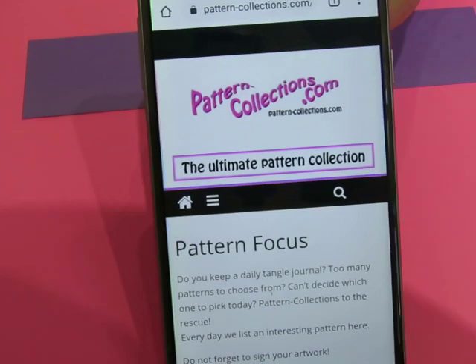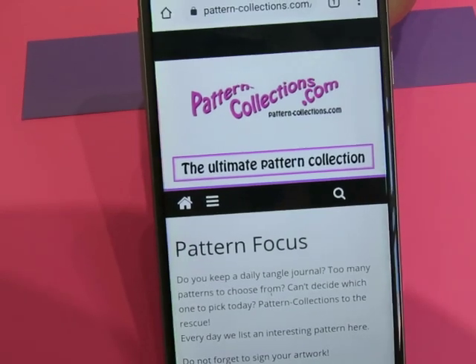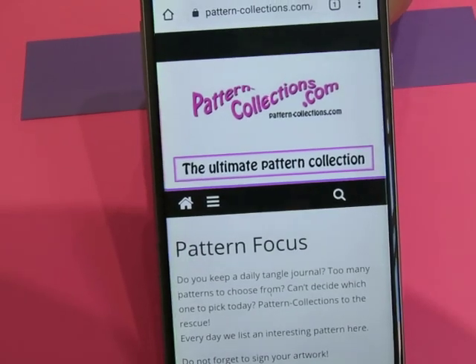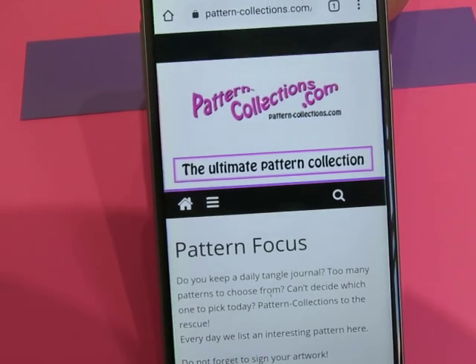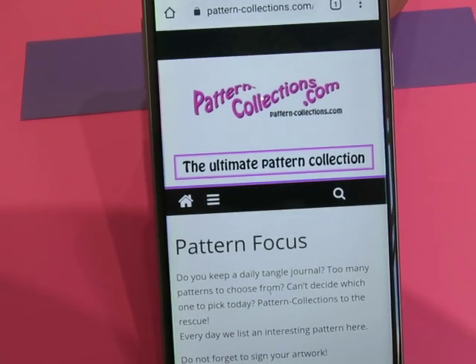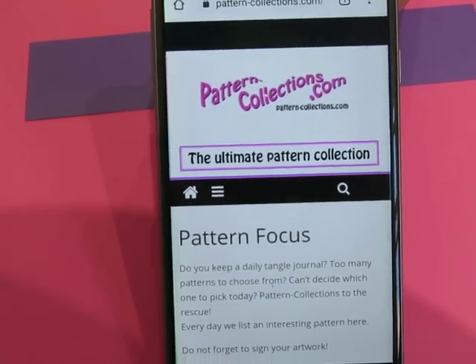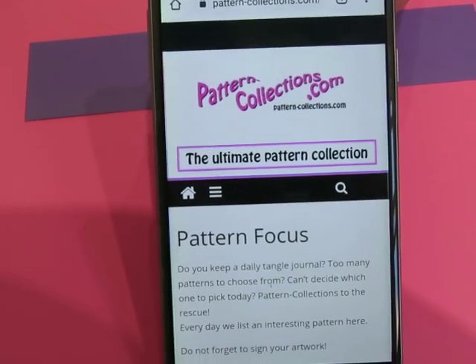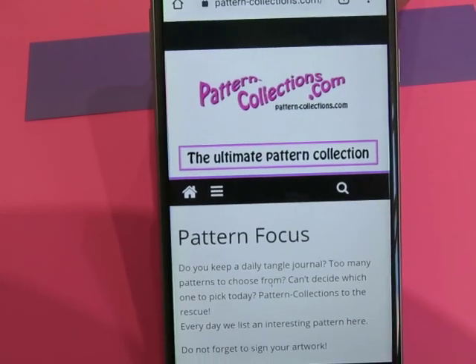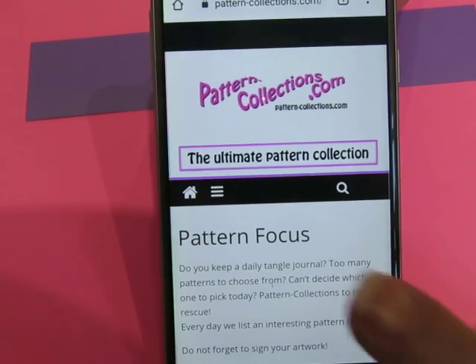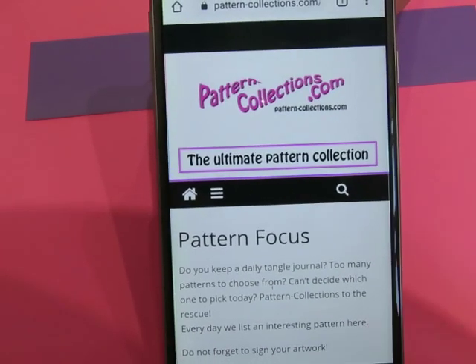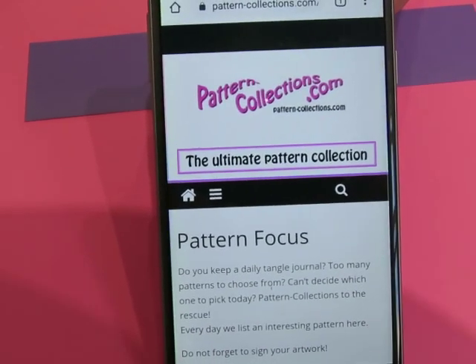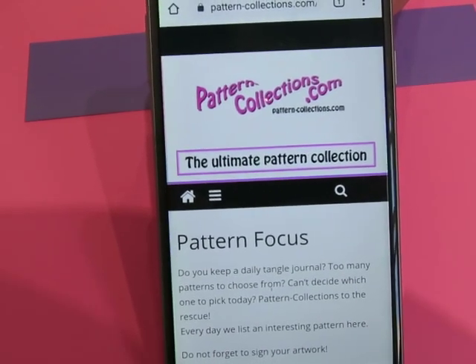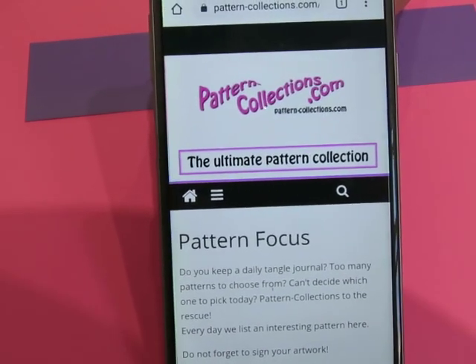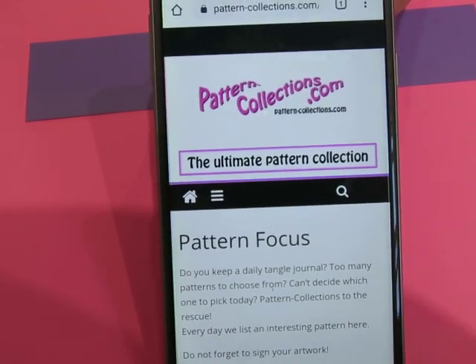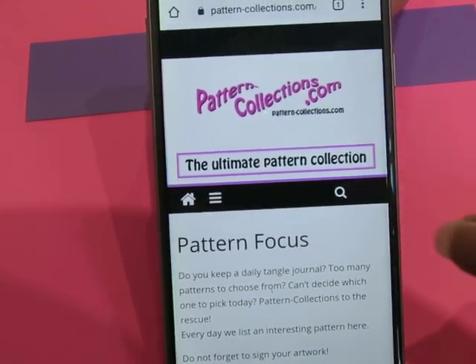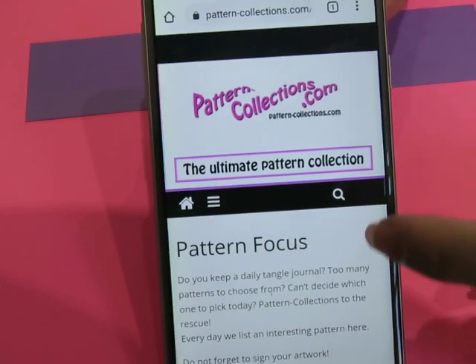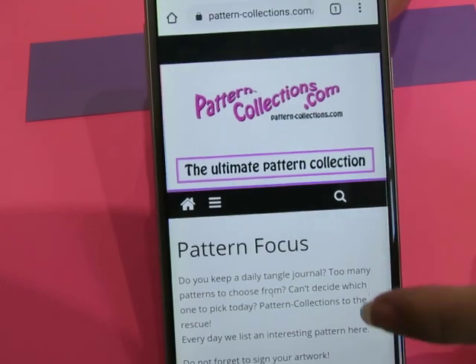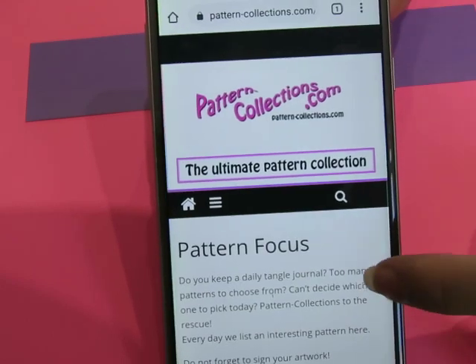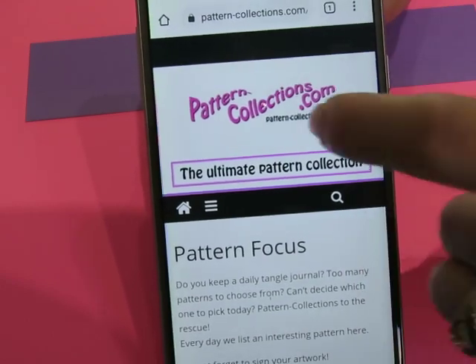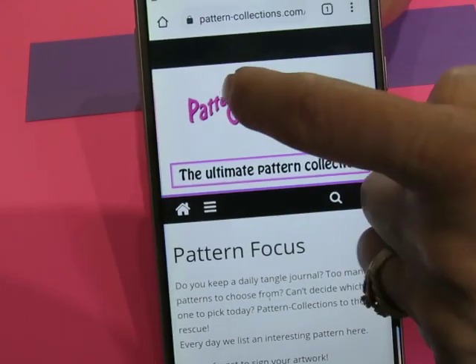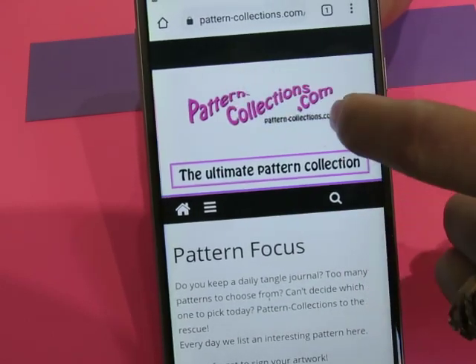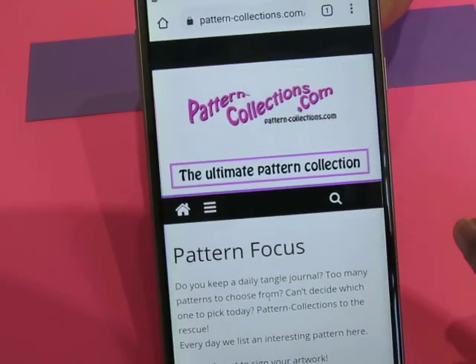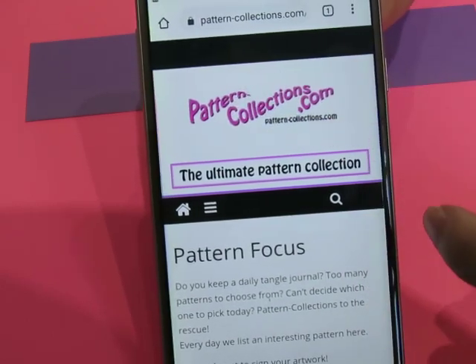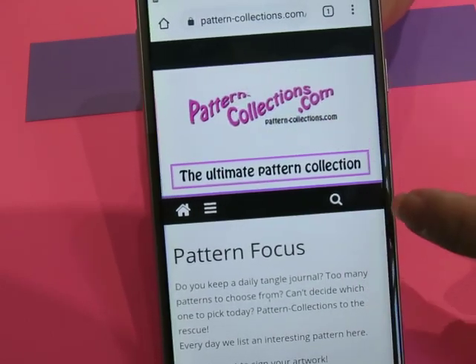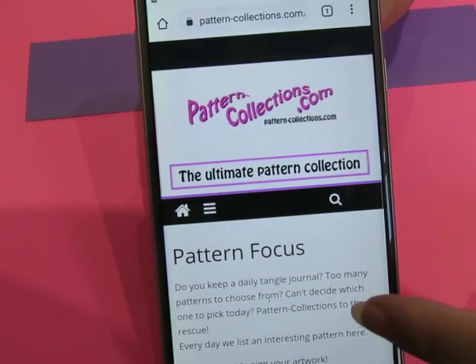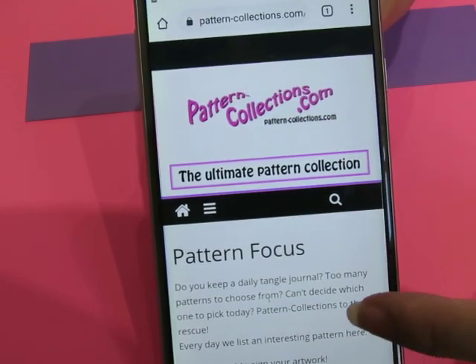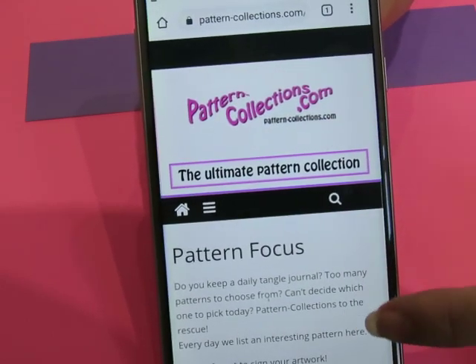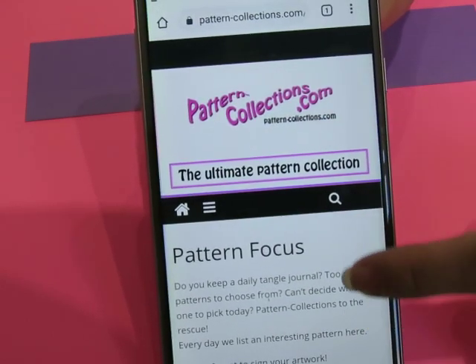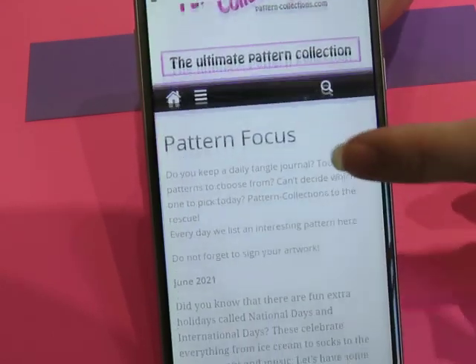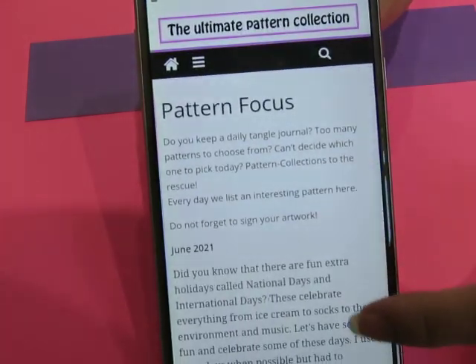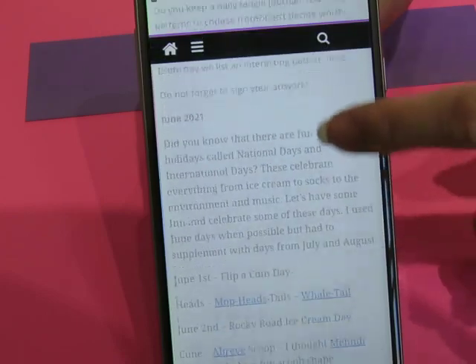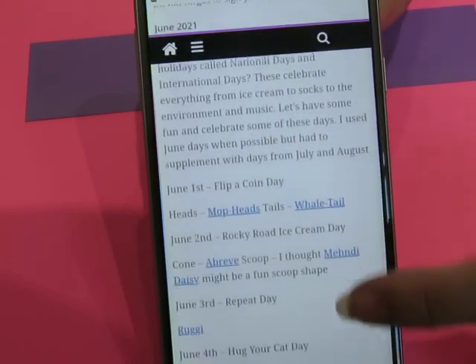Good morning everyone. How are you today? We are going to find our pattern. Make sure you're at pattern-collections.com. That's where you're going to find today's pattern.